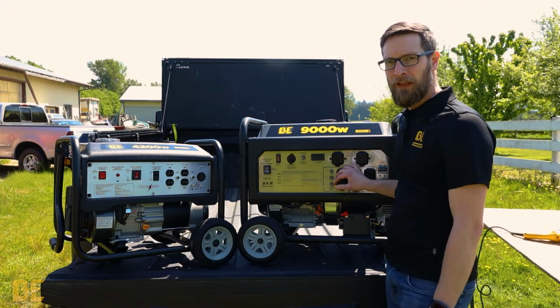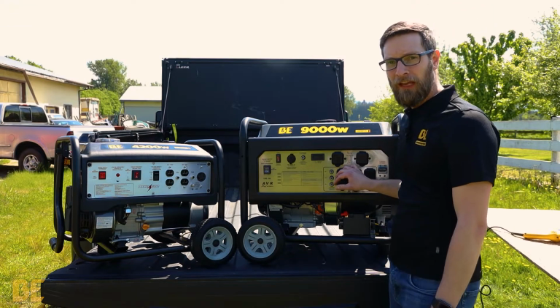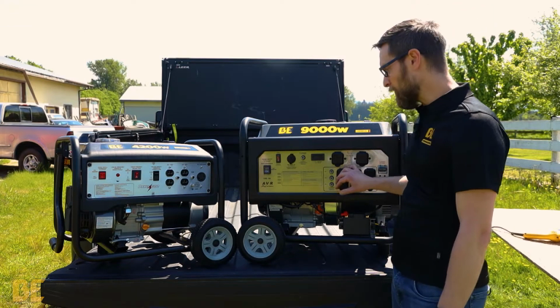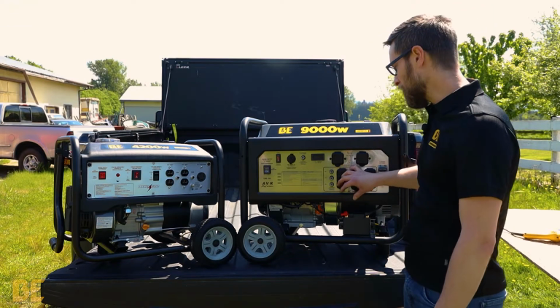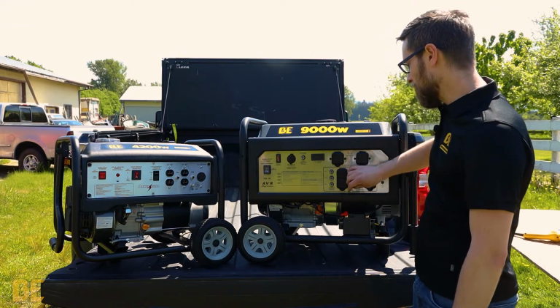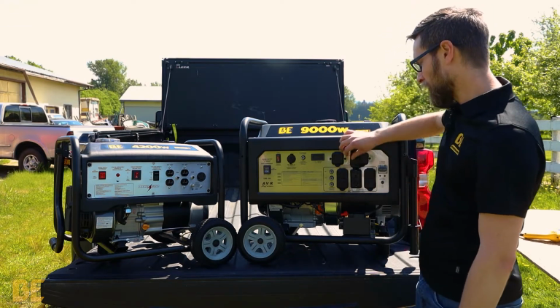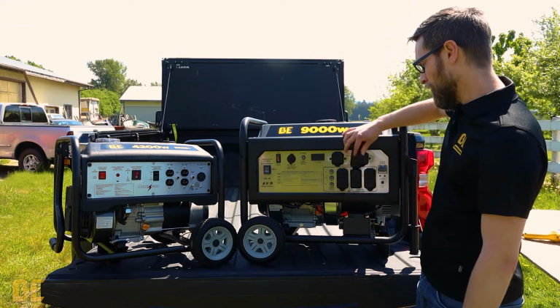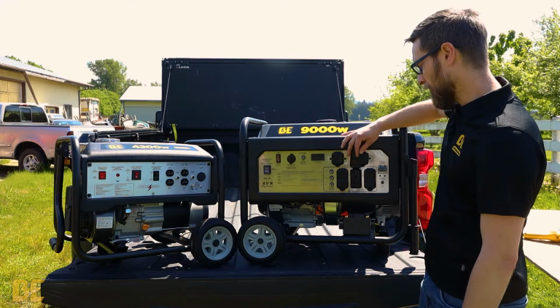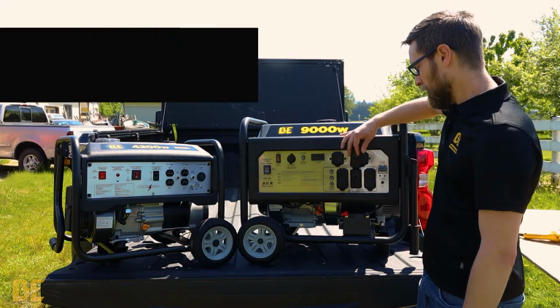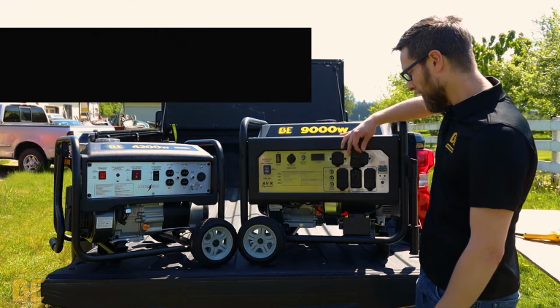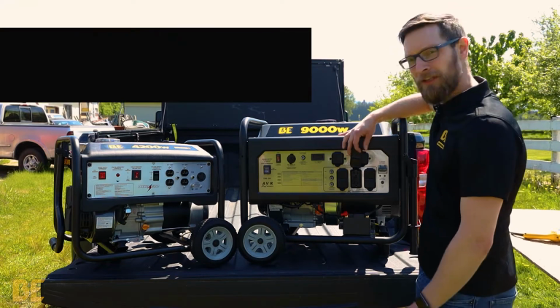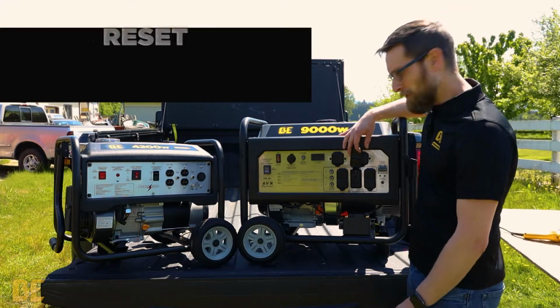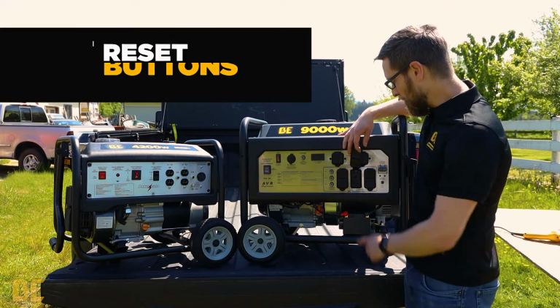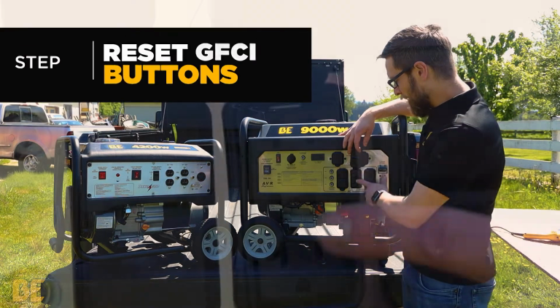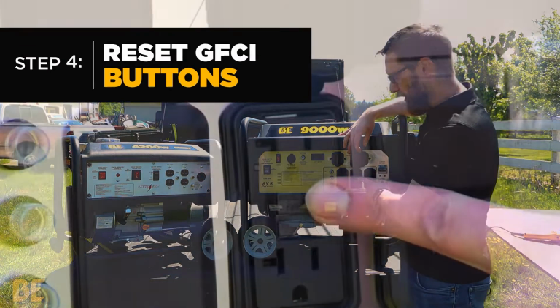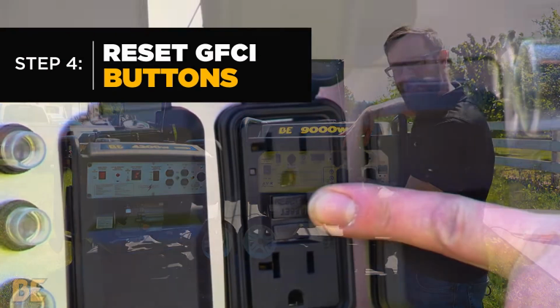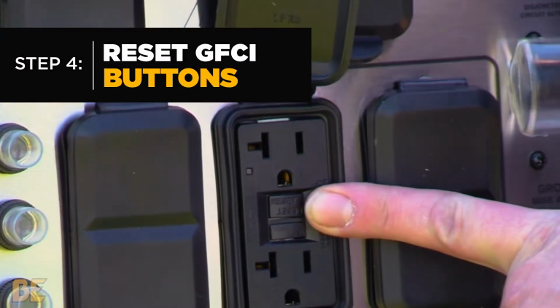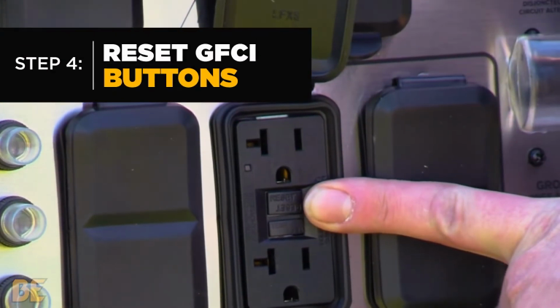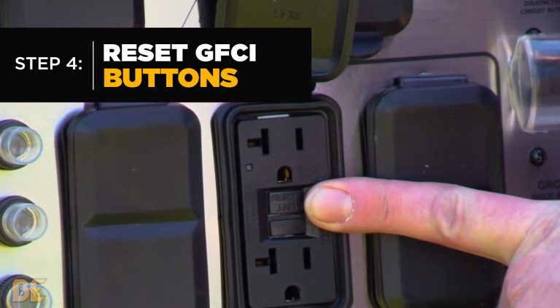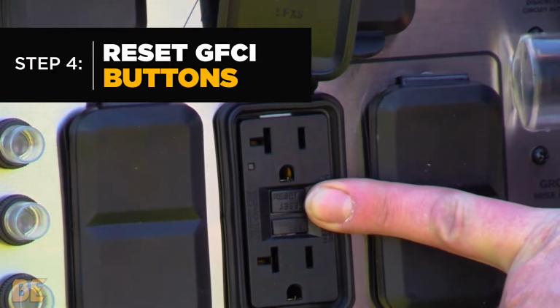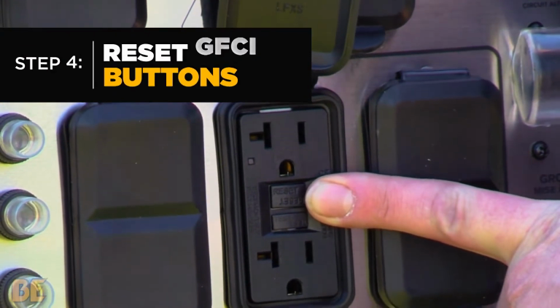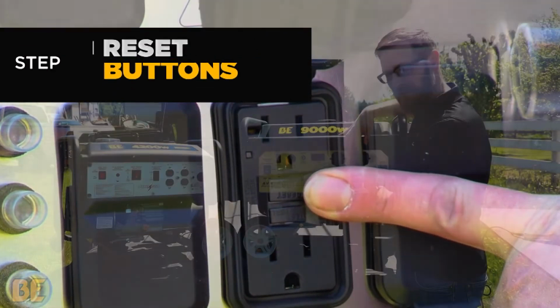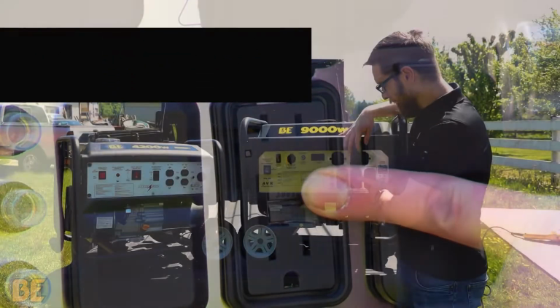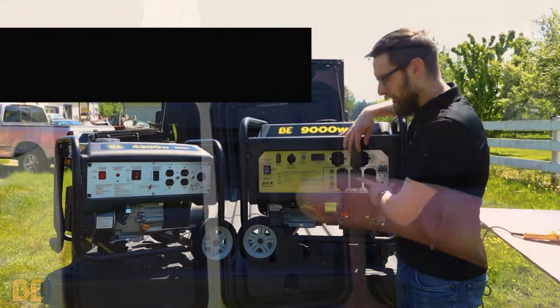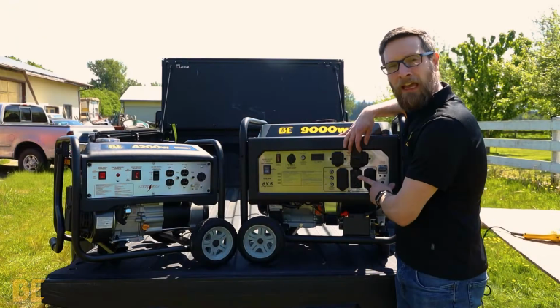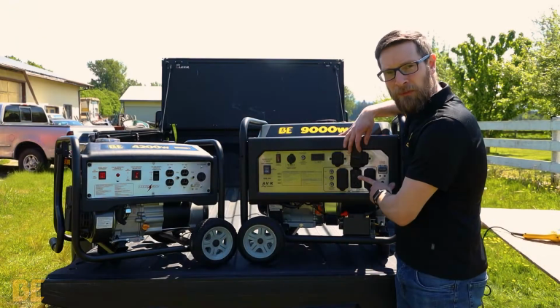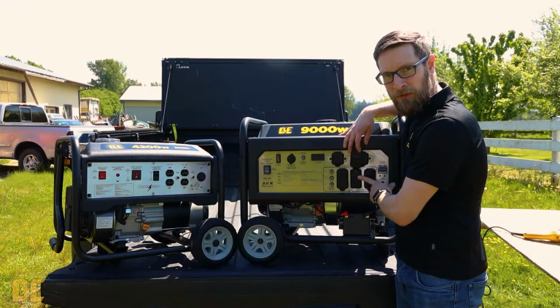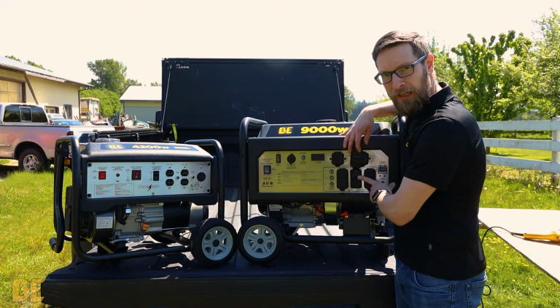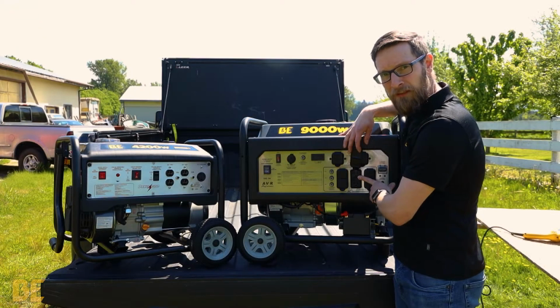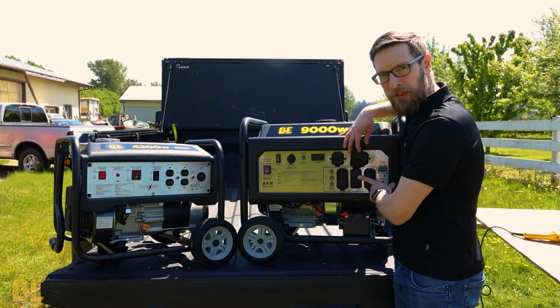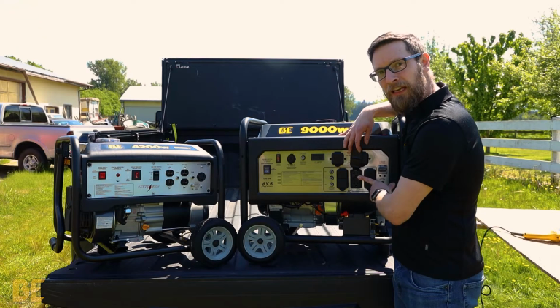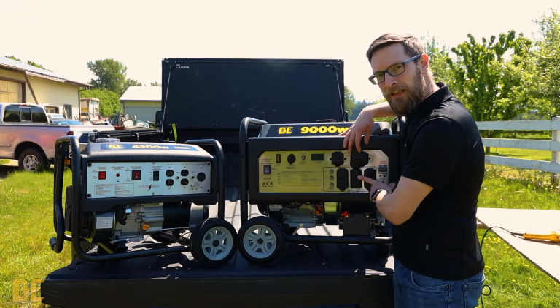The last thing you want to do is check your plugs. Many units have a GFCI reset button on the plugs. The engine must be running to reset these.